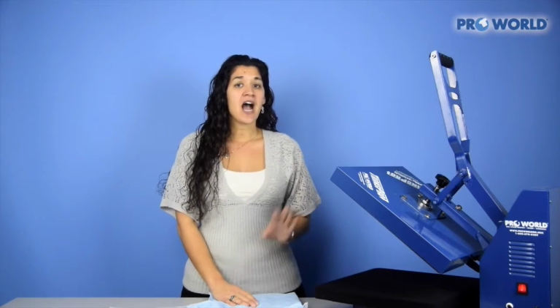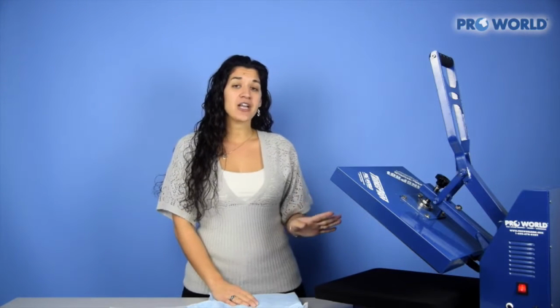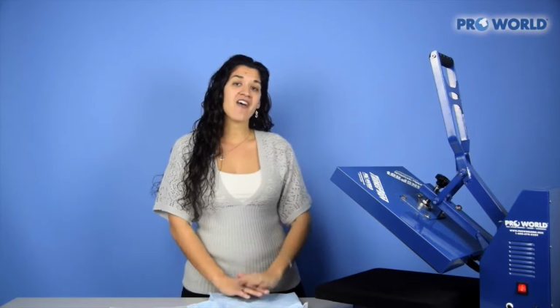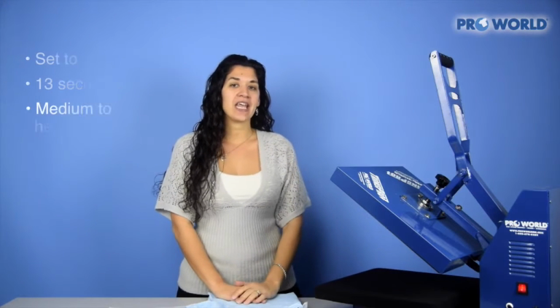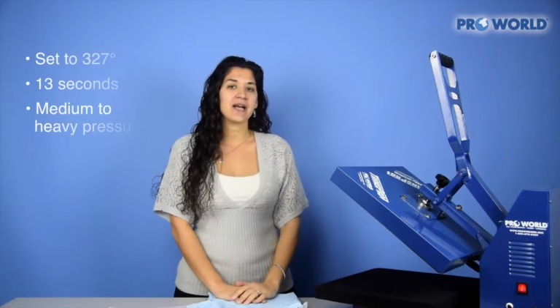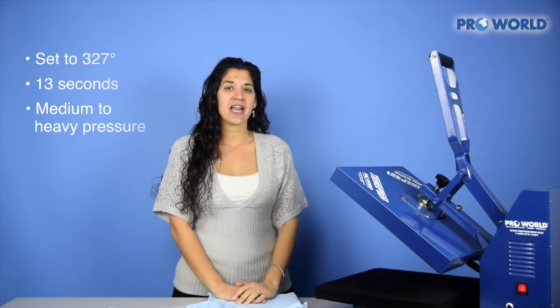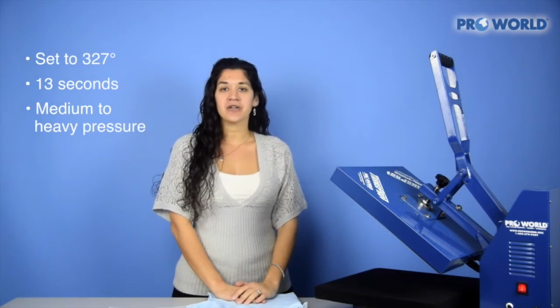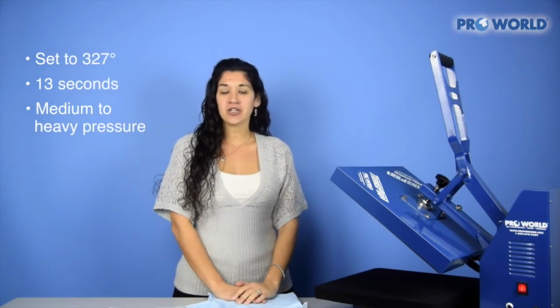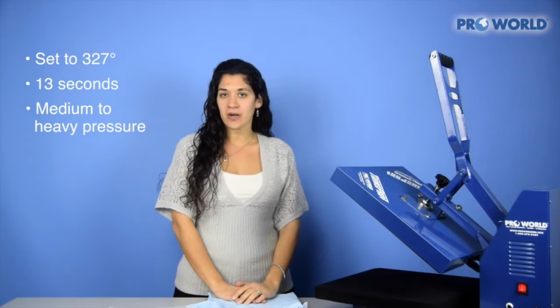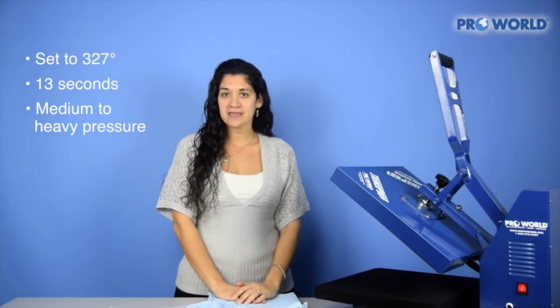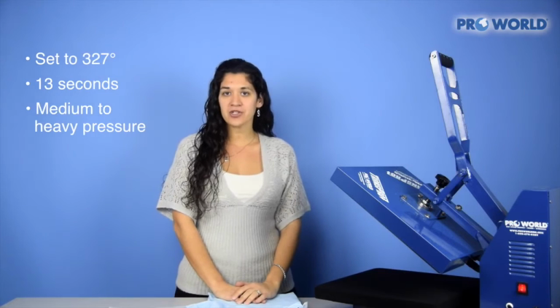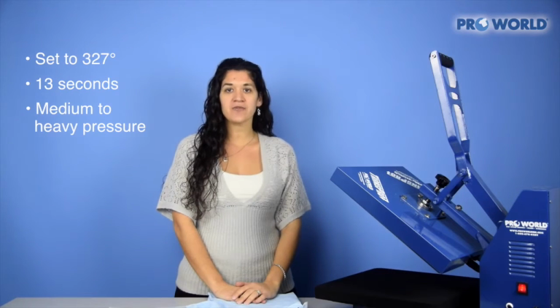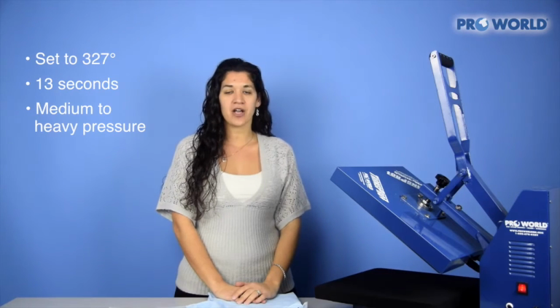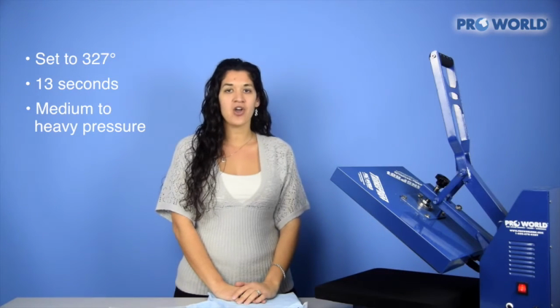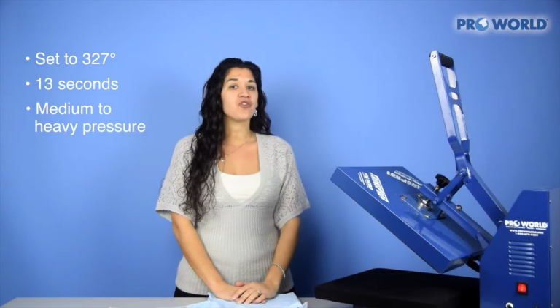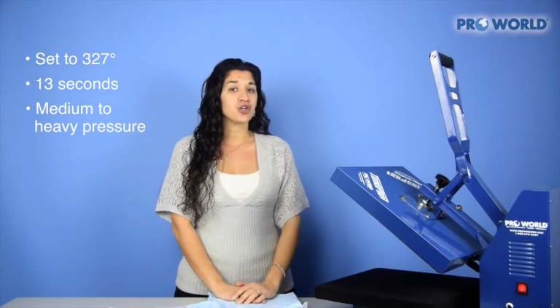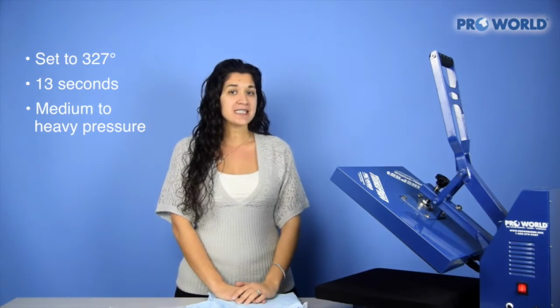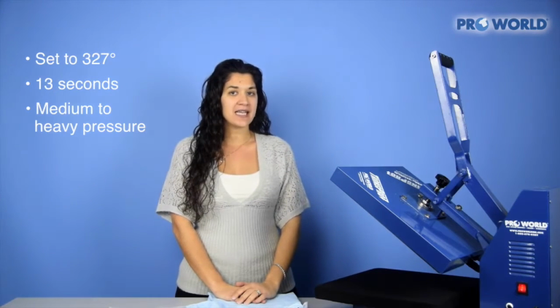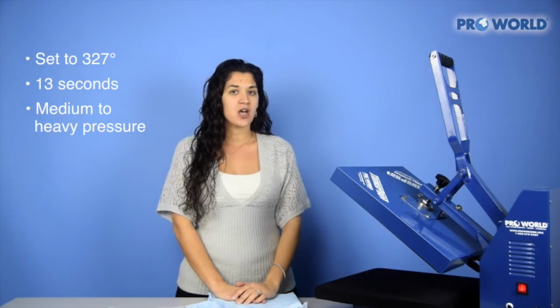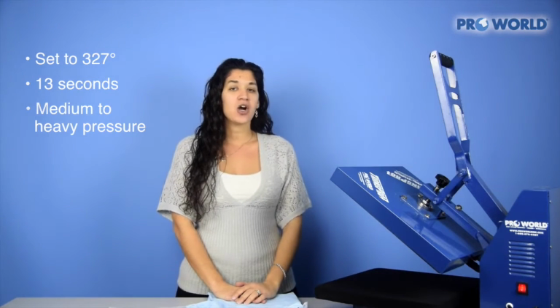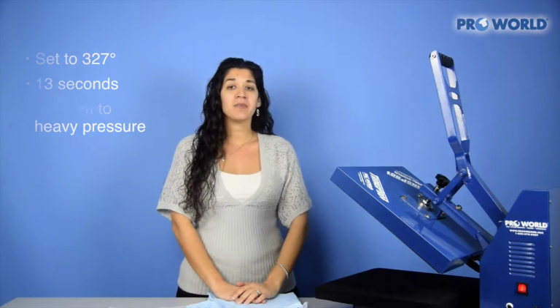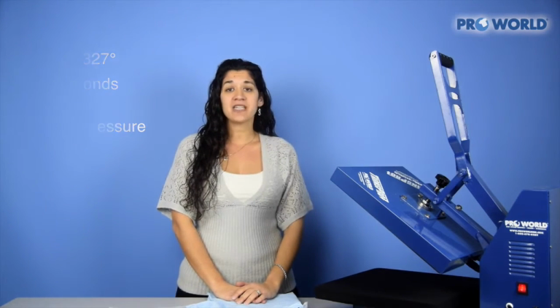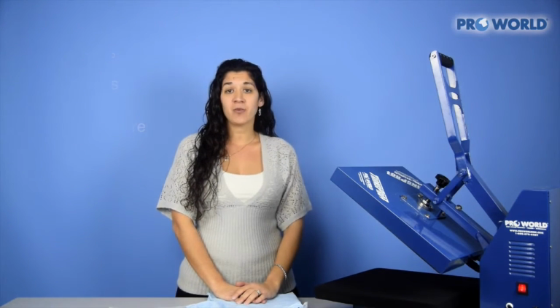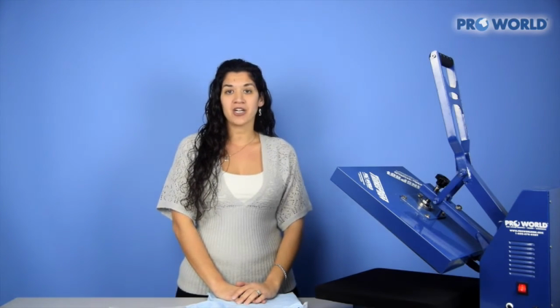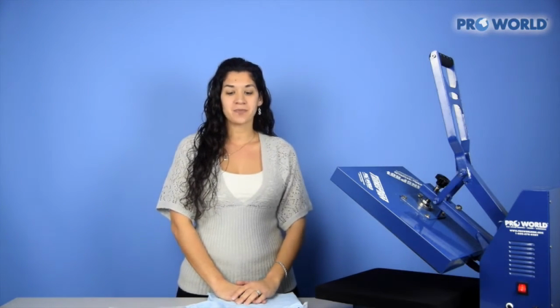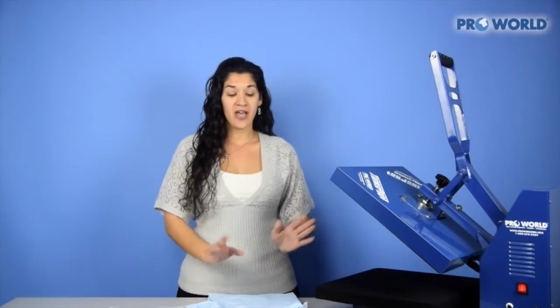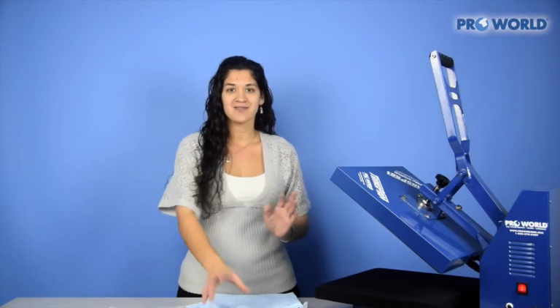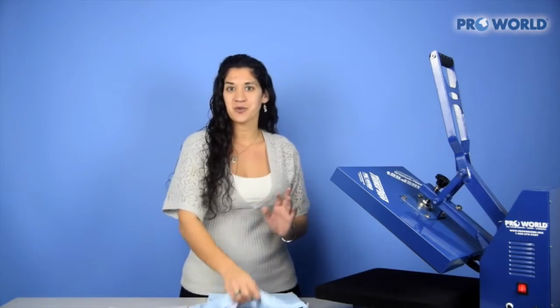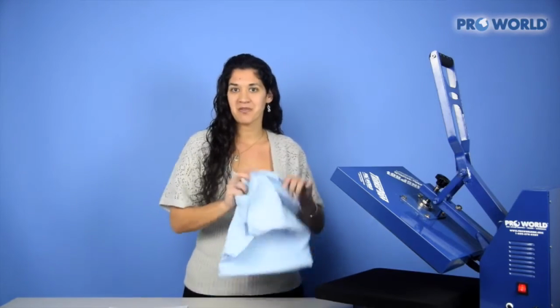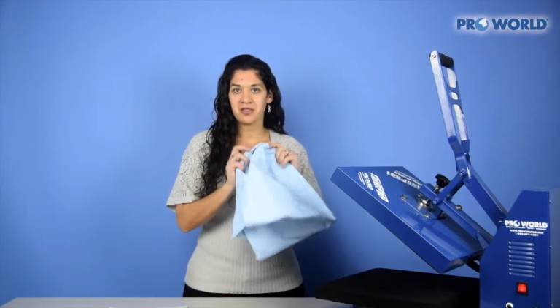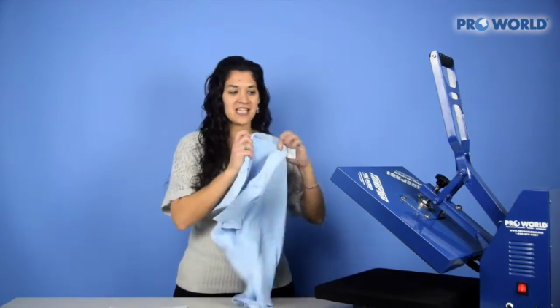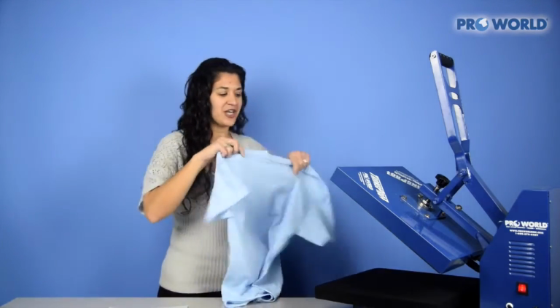I already have my heat press set at 327 degrees Fahrenheit for 13 seconds on a medium to heavy pressure. Okay, so let's get started.